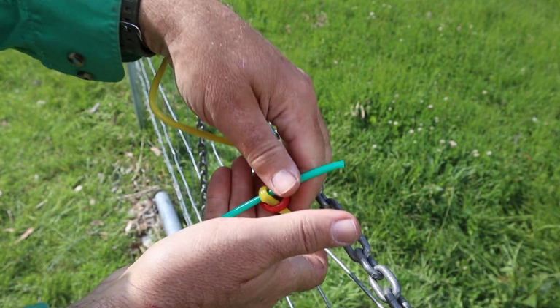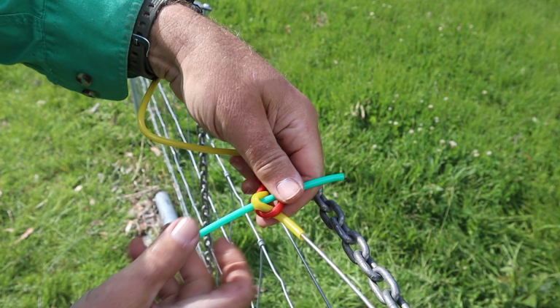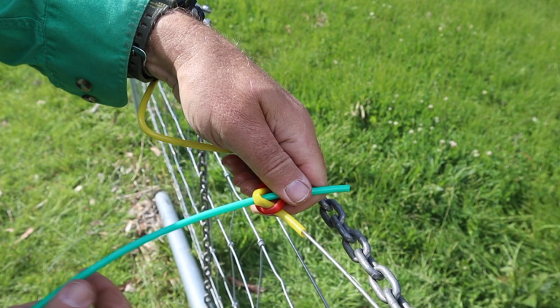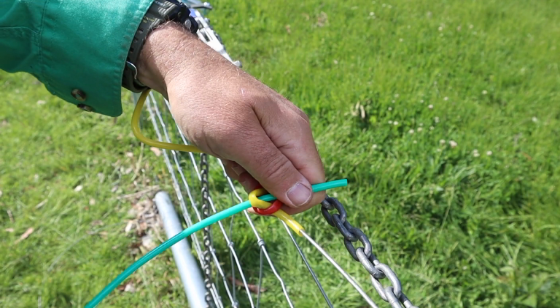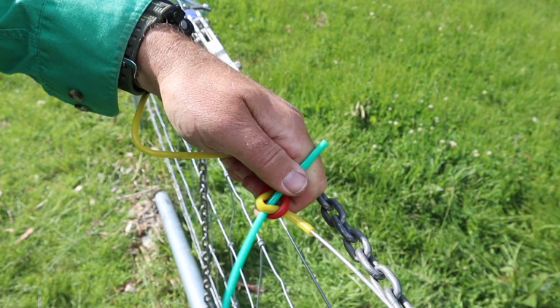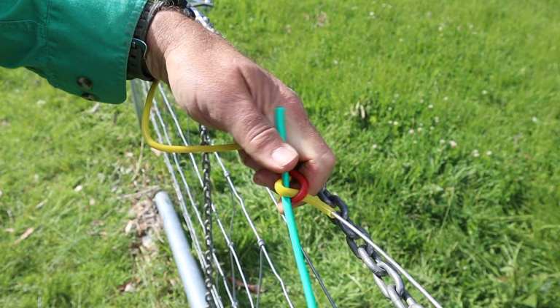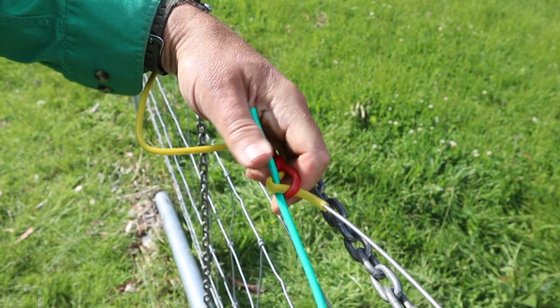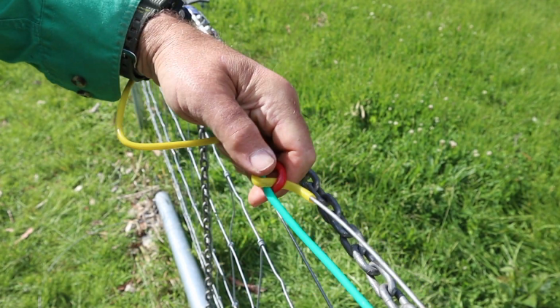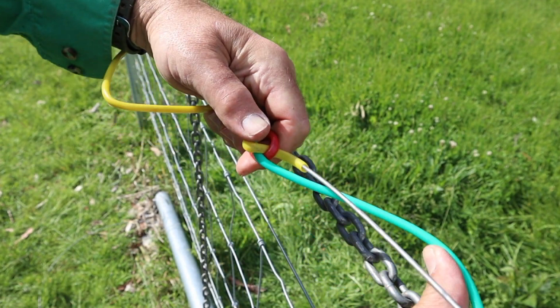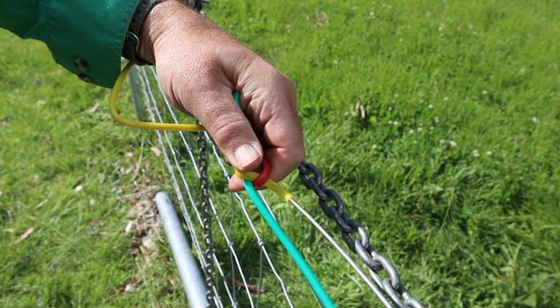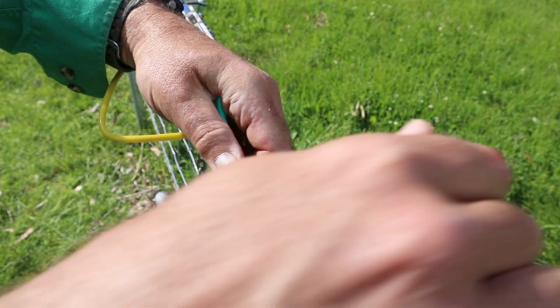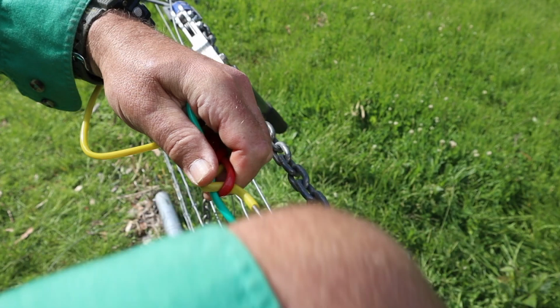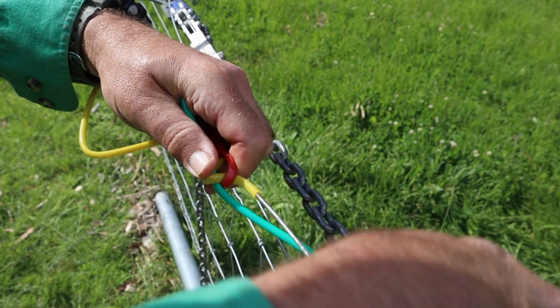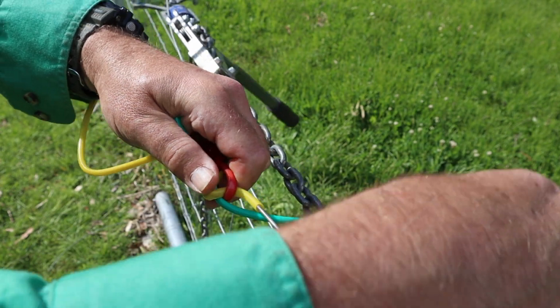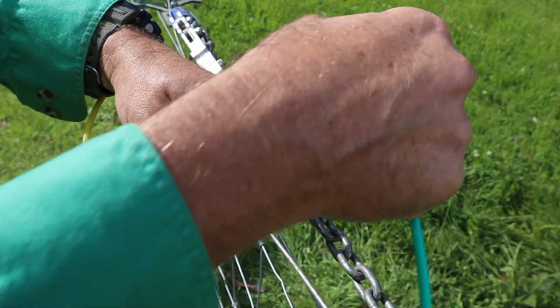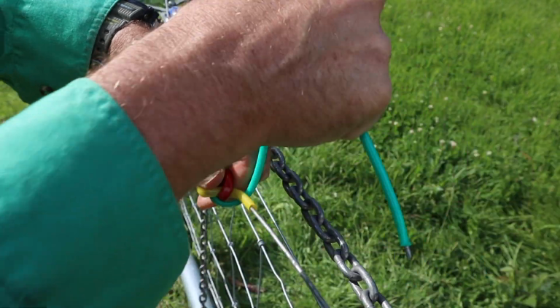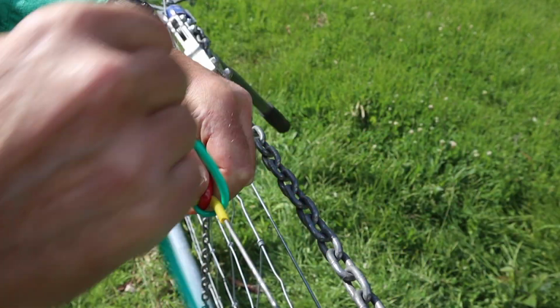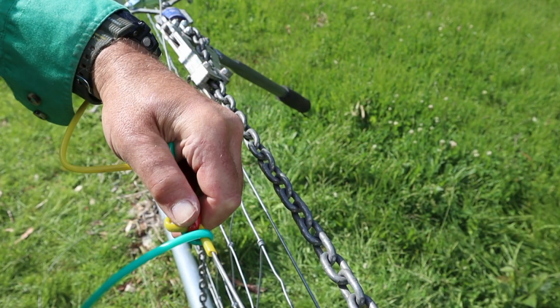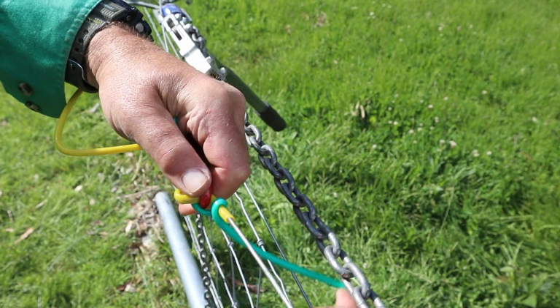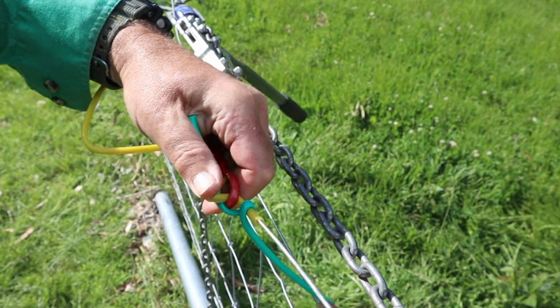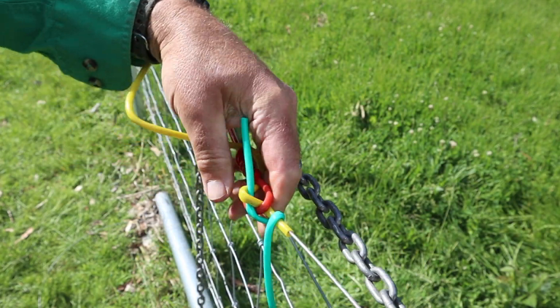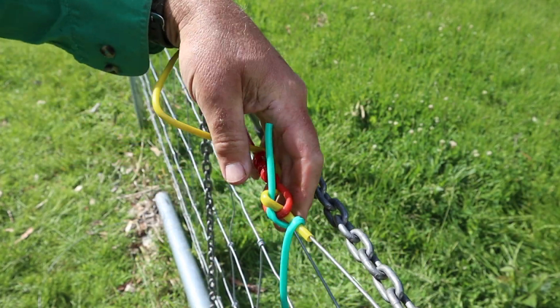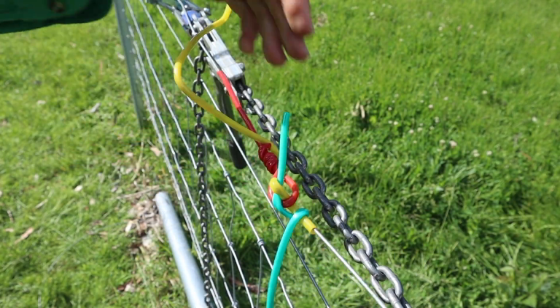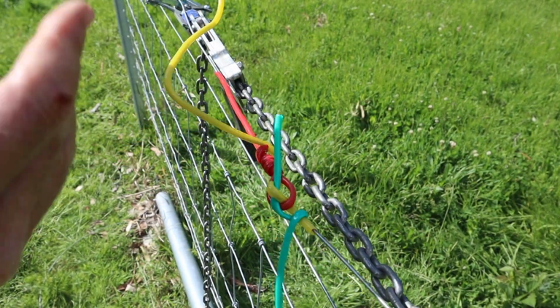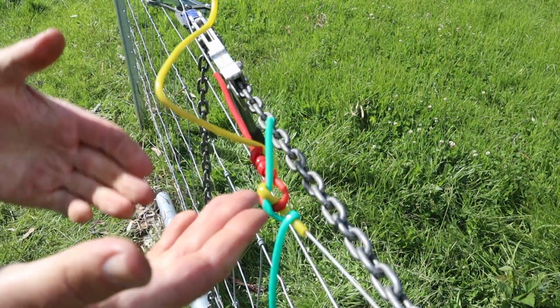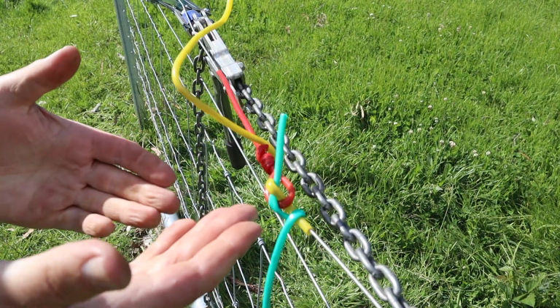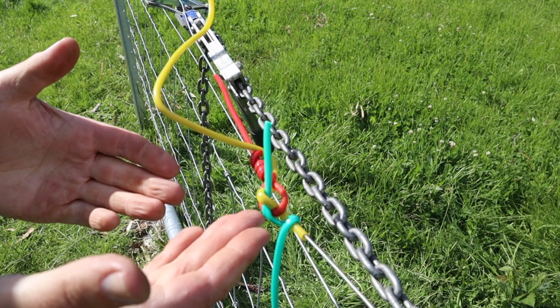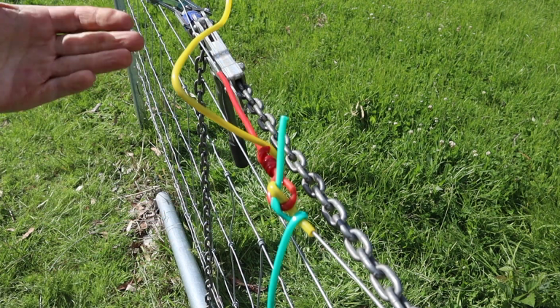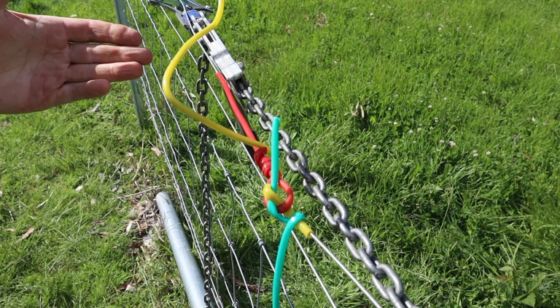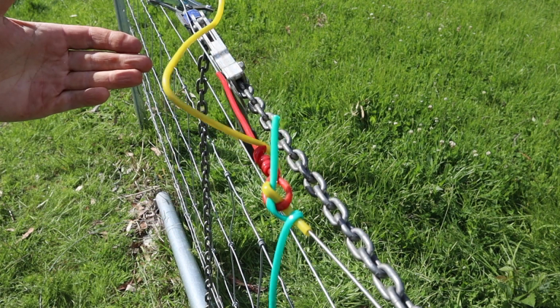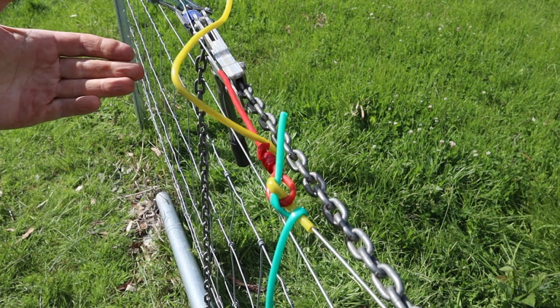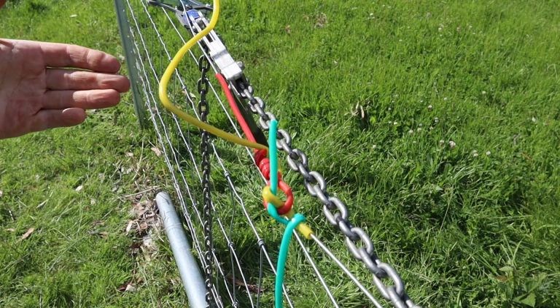we finish off our yellow wire by bringing it up ready to be twitched off around the red. And we bring our pin around to be twitched off around the yellow wire. Now I can undo the strainers and finish off the twists.